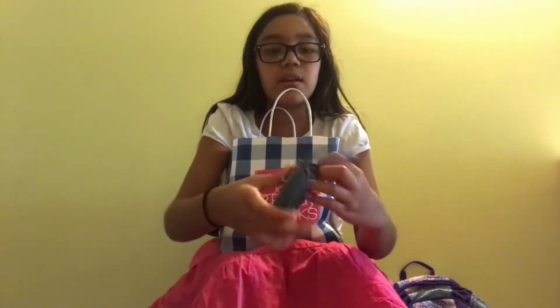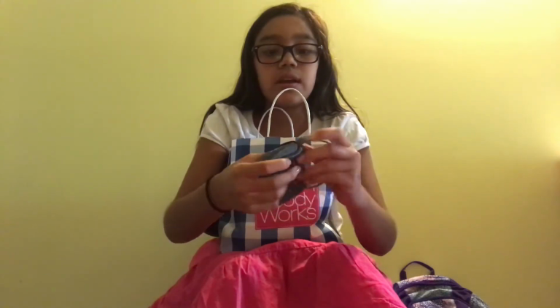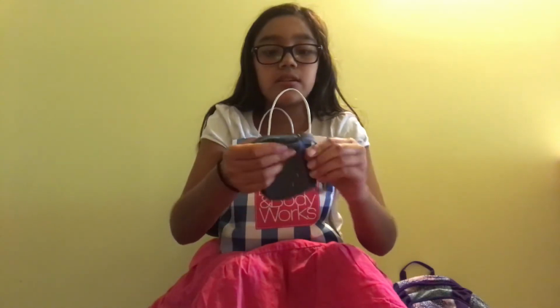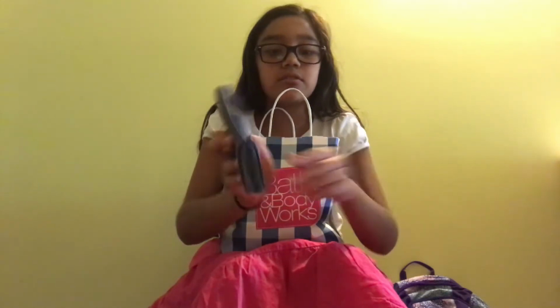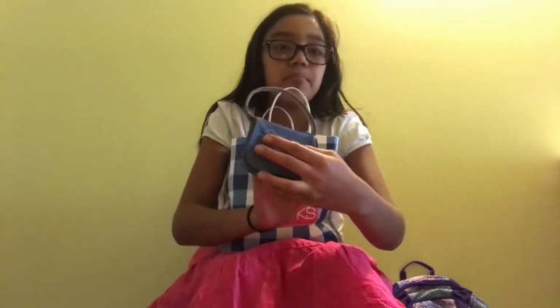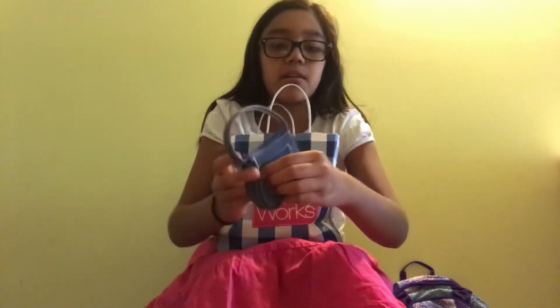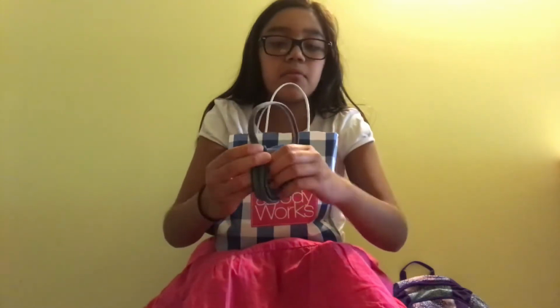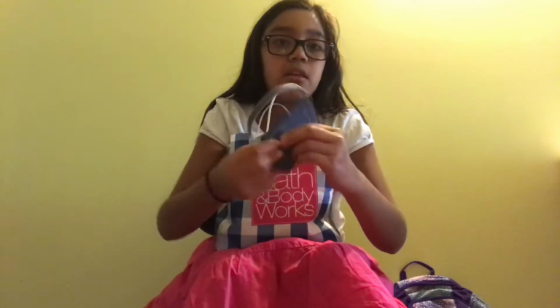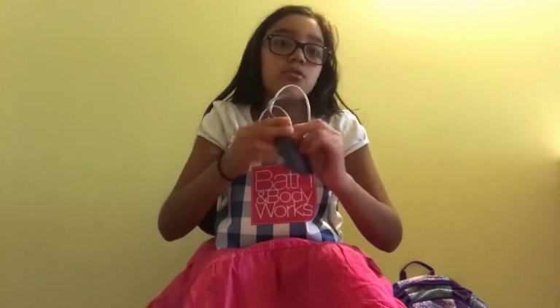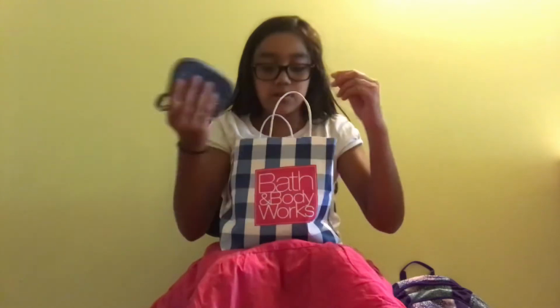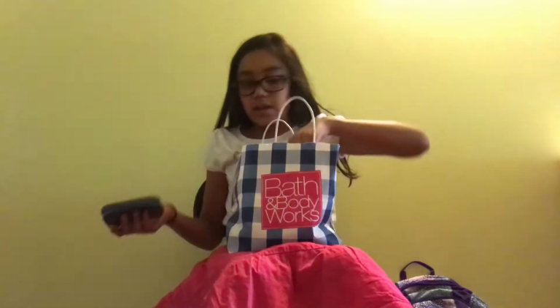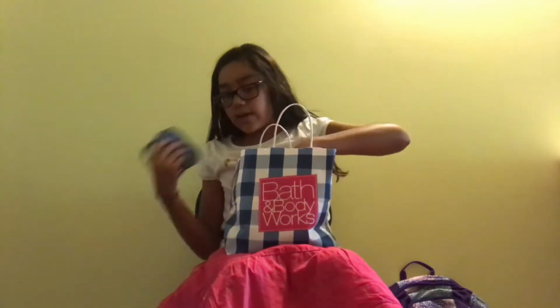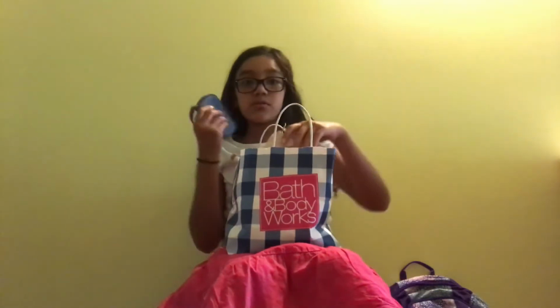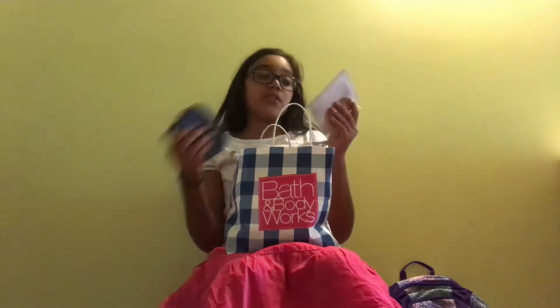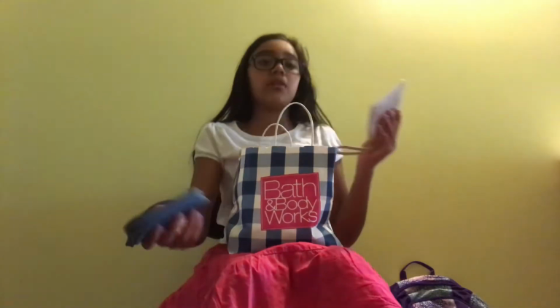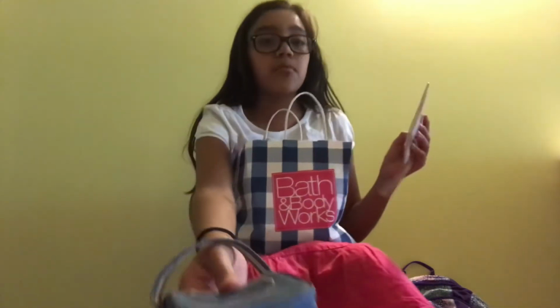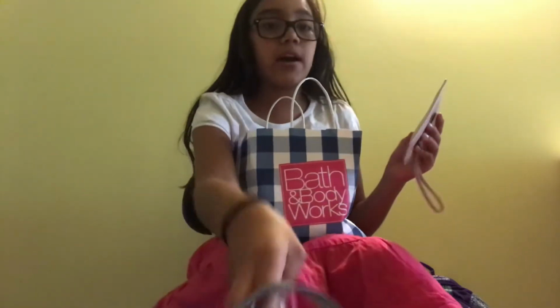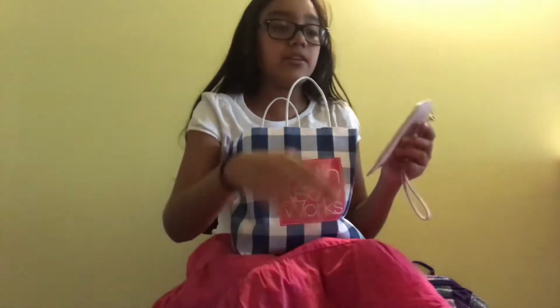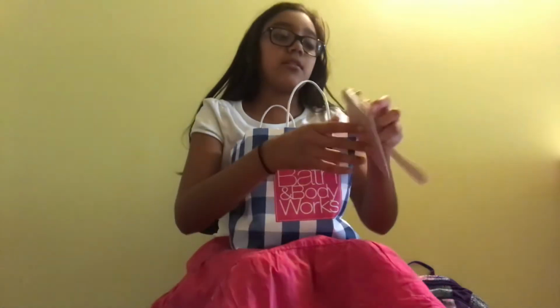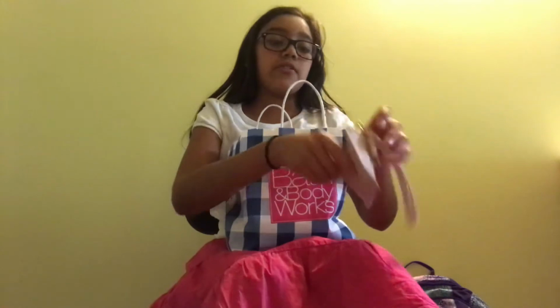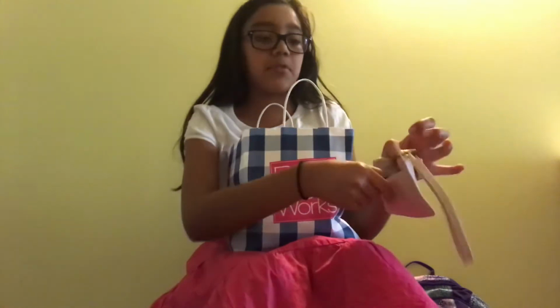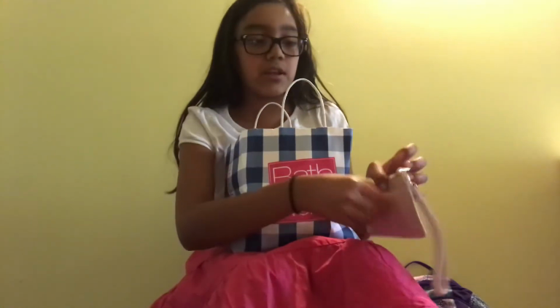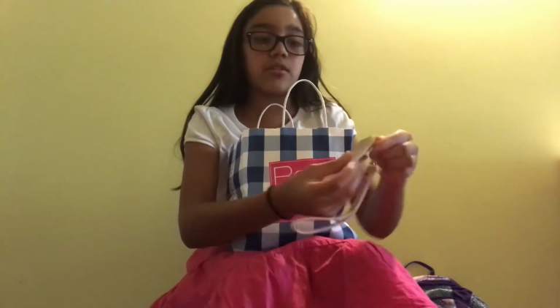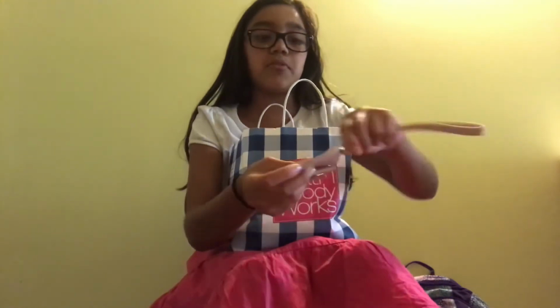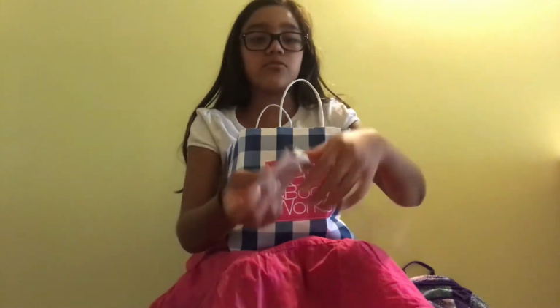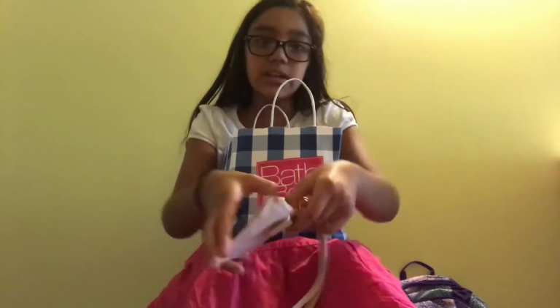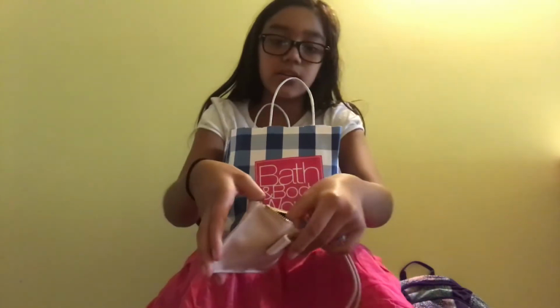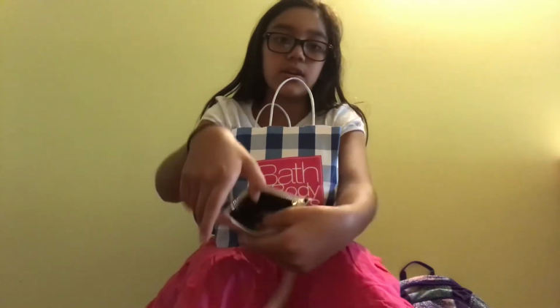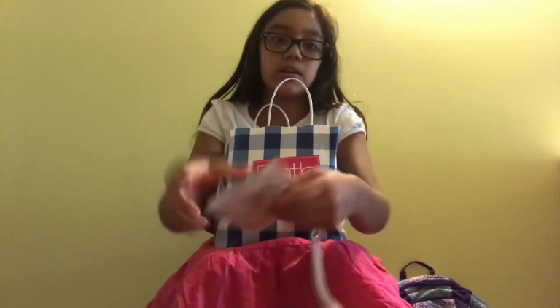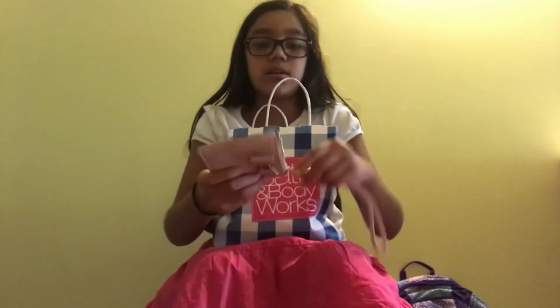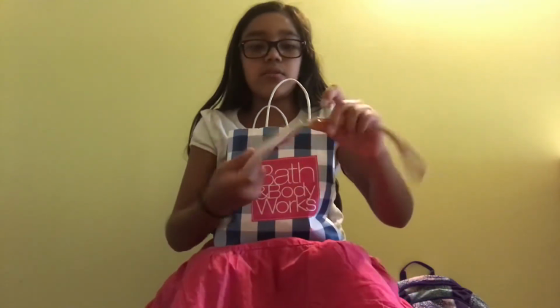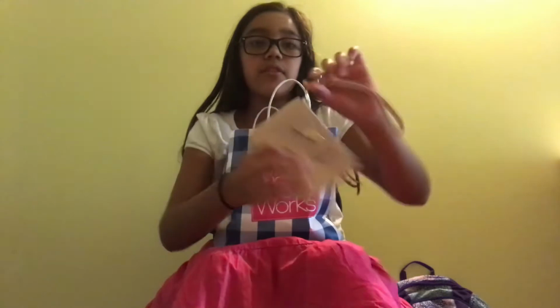It has a zipper in the back where I can put my quarters in, and I also have another slot for my ID. I can also put extra money in here, so yeah, this one's actually pretty cute.